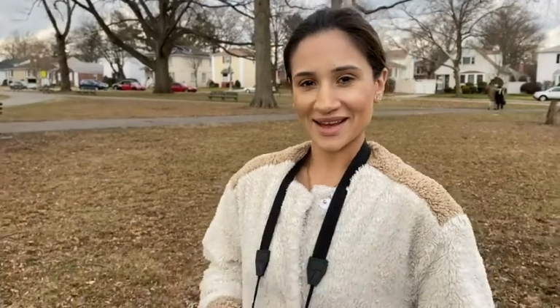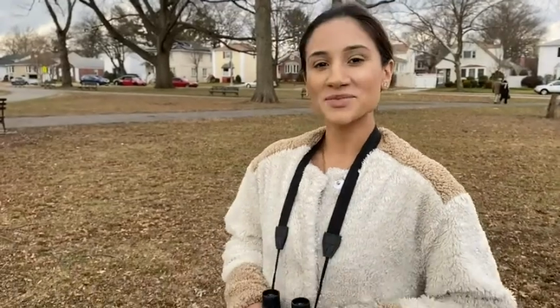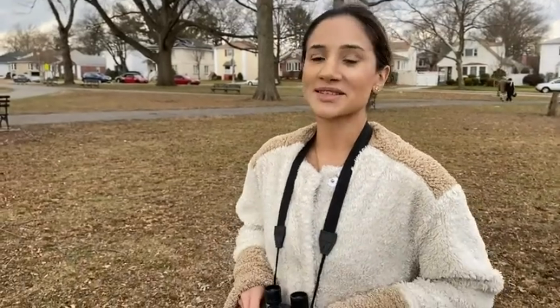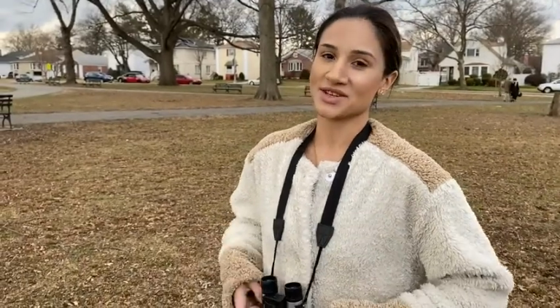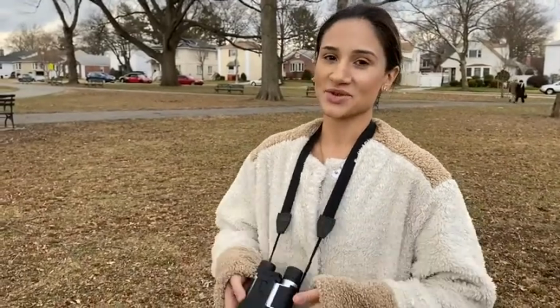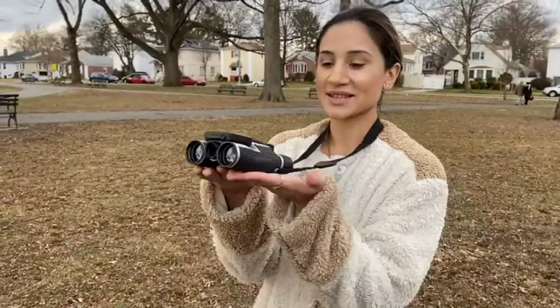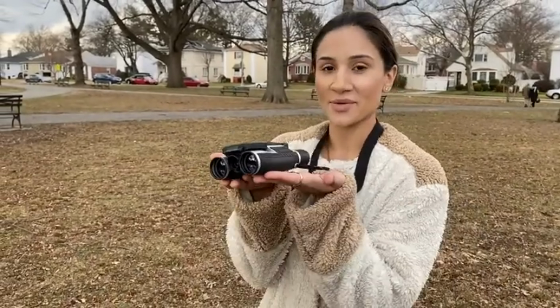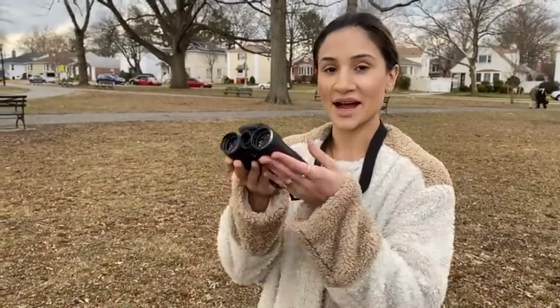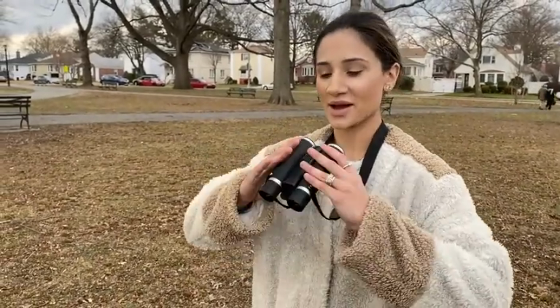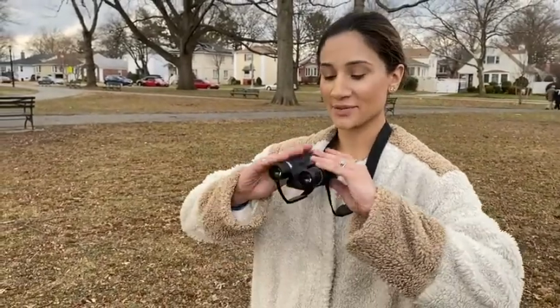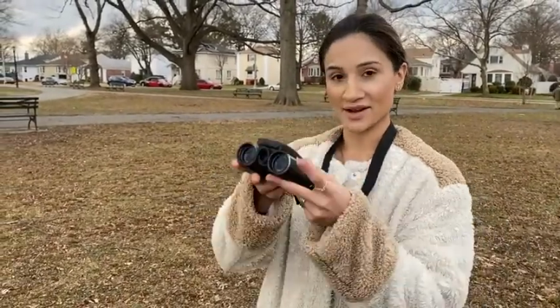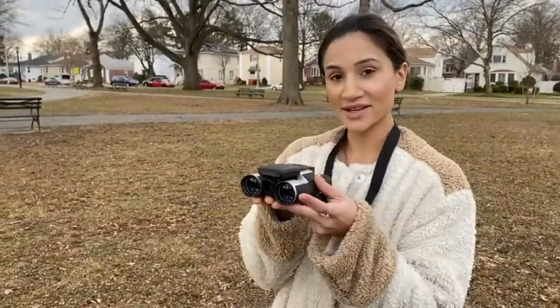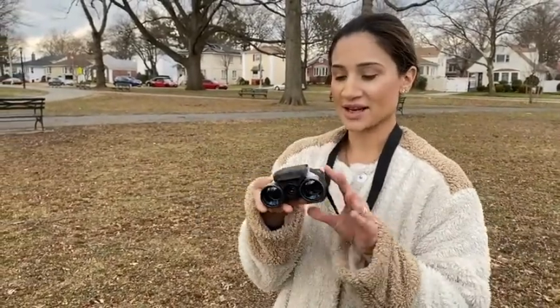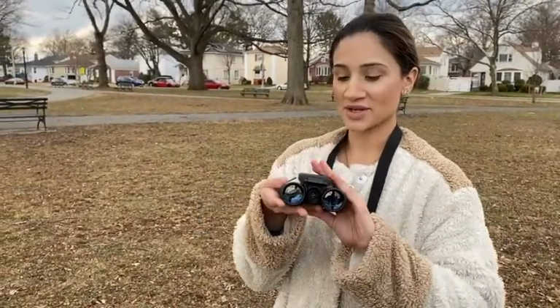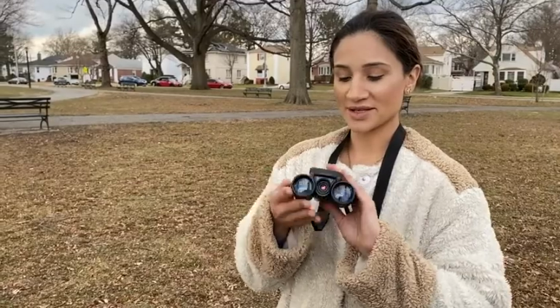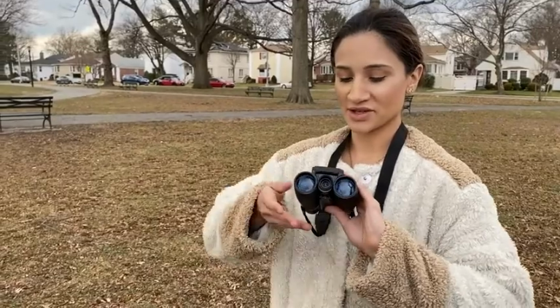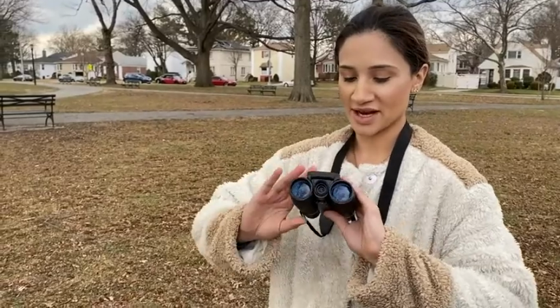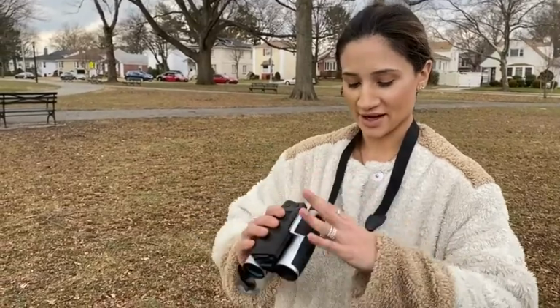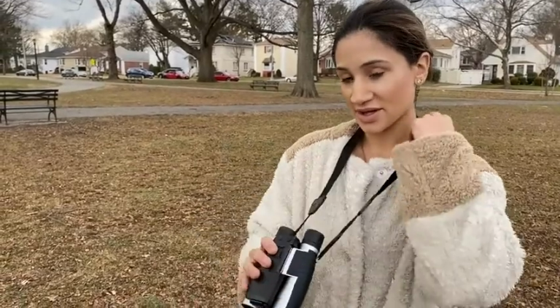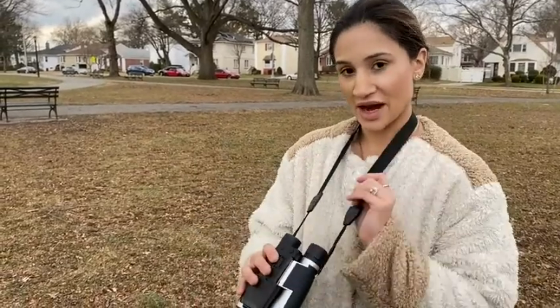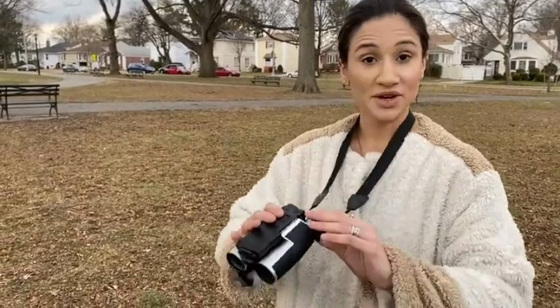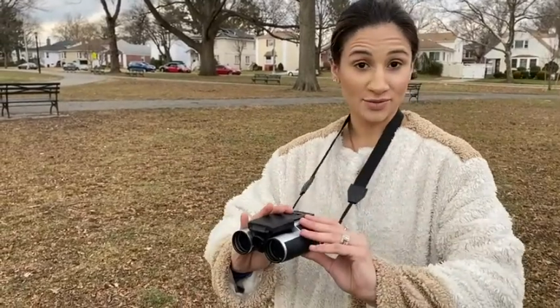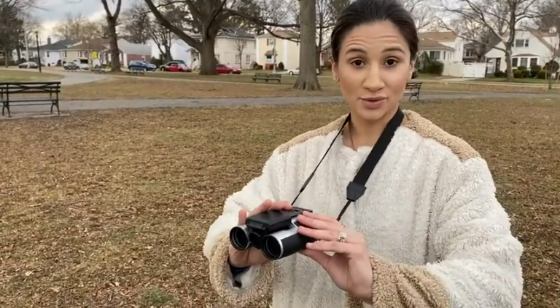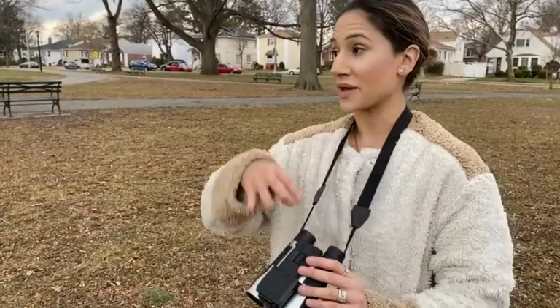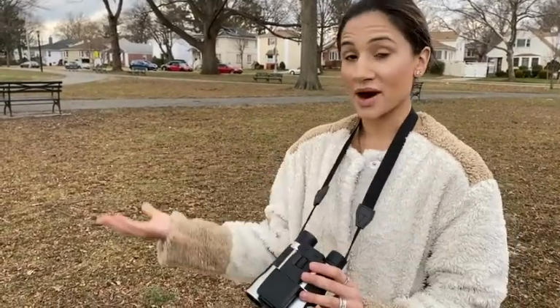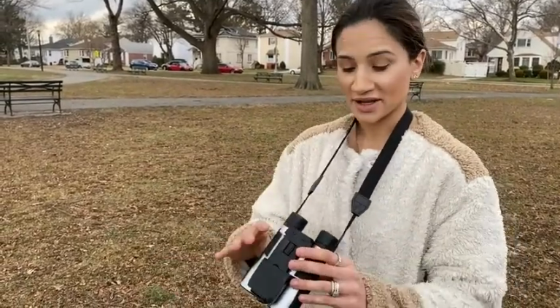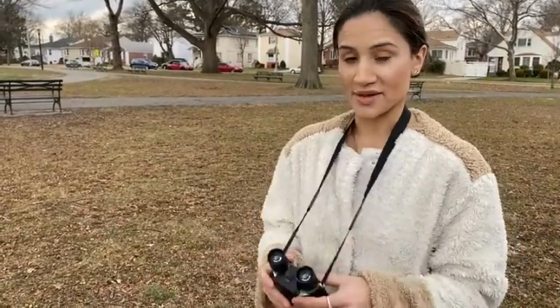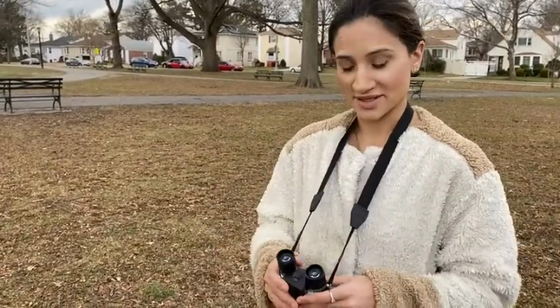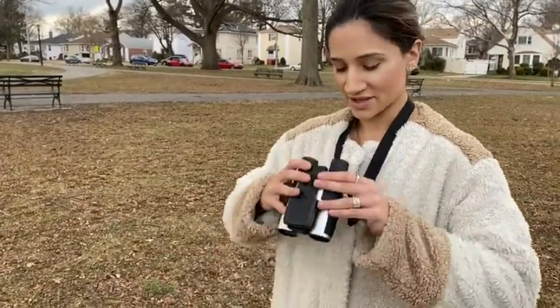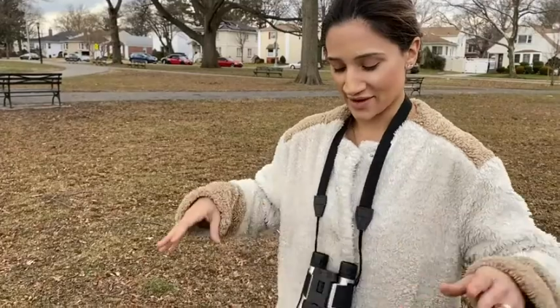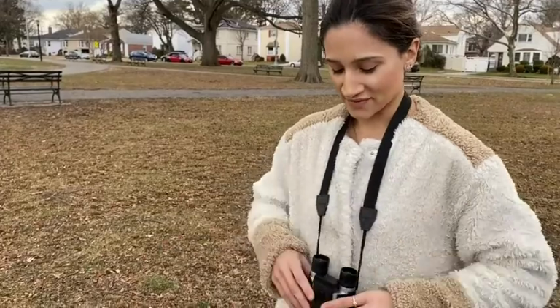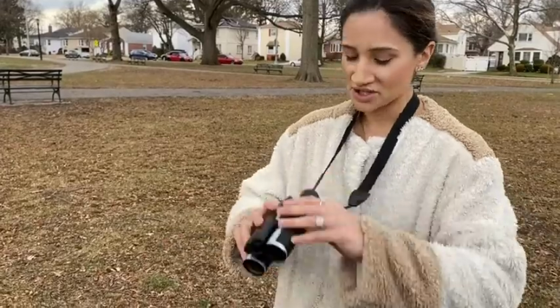Hi guys, I'm super excited to introduce these lightweight, high quality binoculars. I just want to talk about some features here. It comes with a strap so you're able to move around the park freely without losing them, so they have a safety feature.